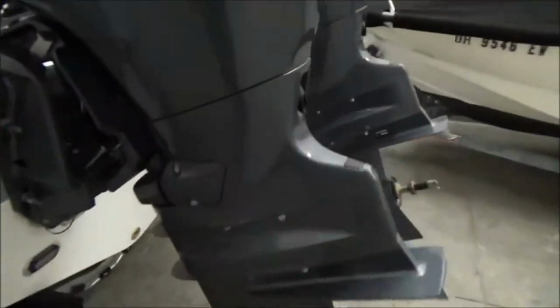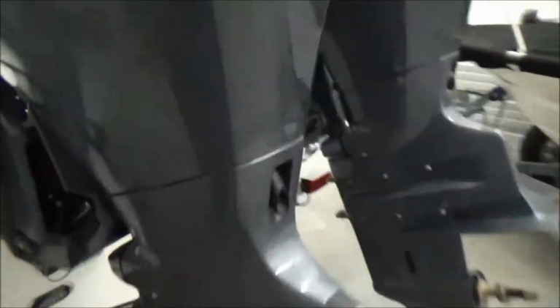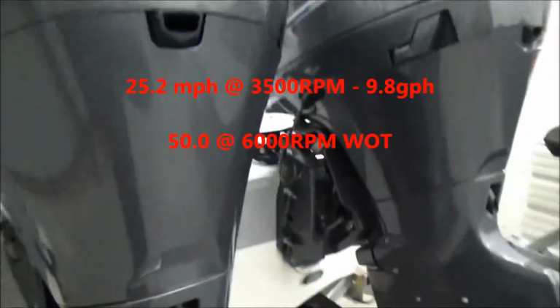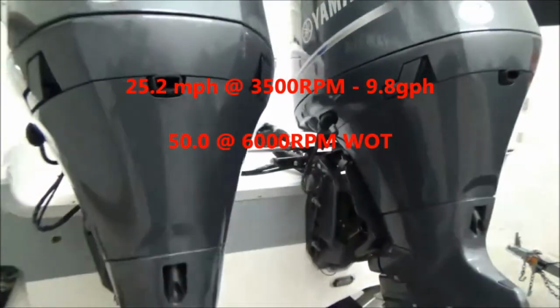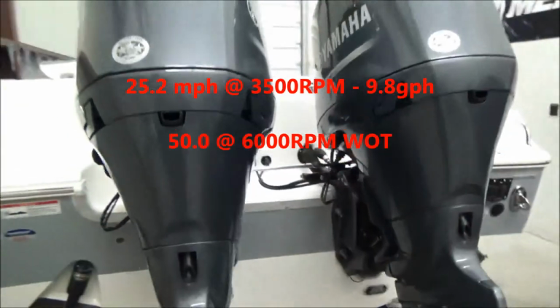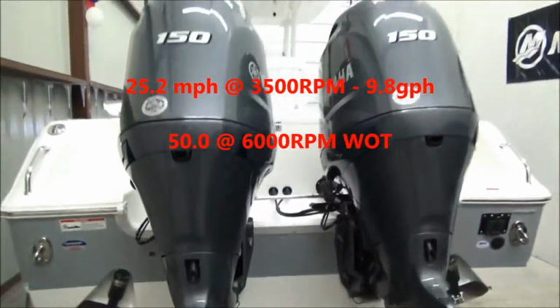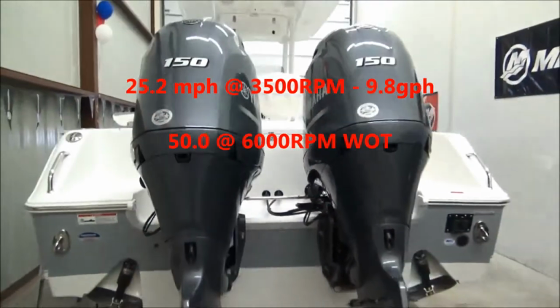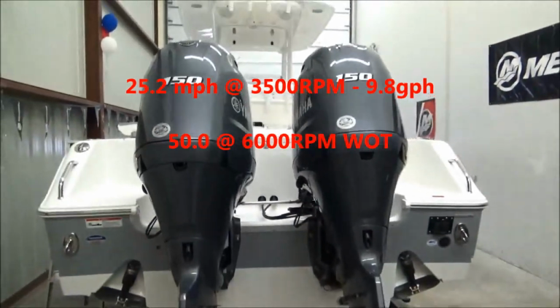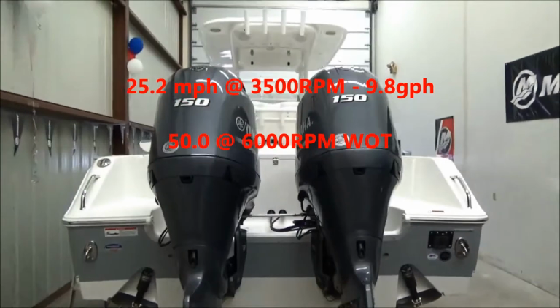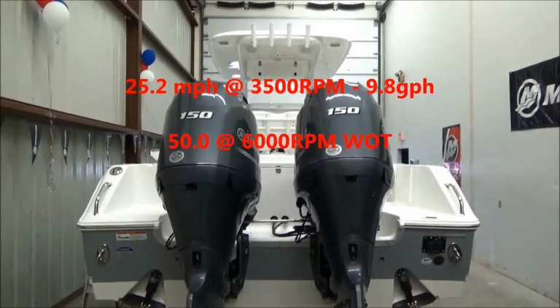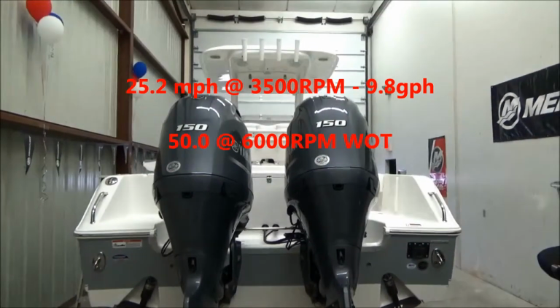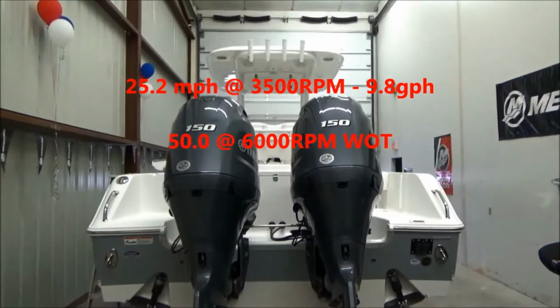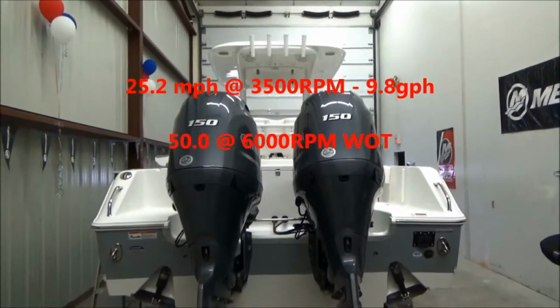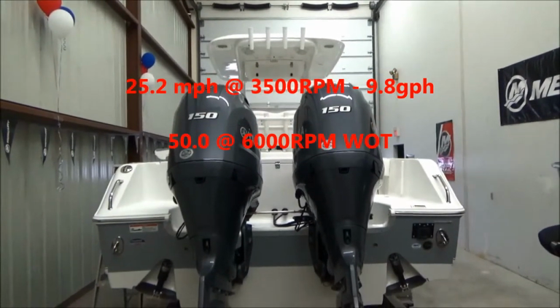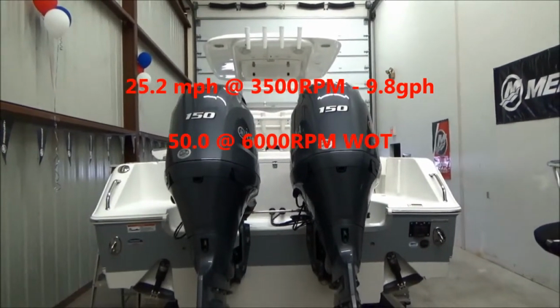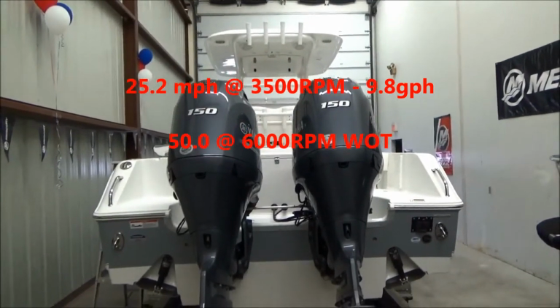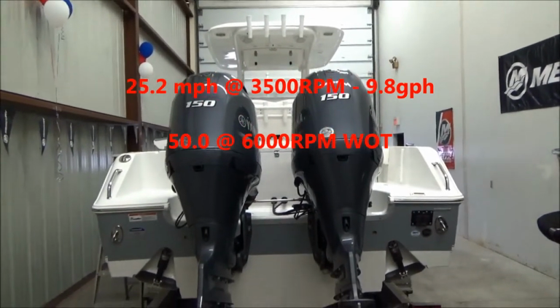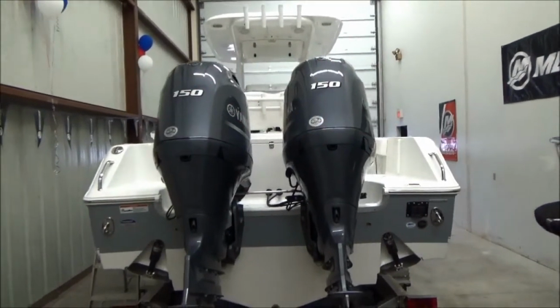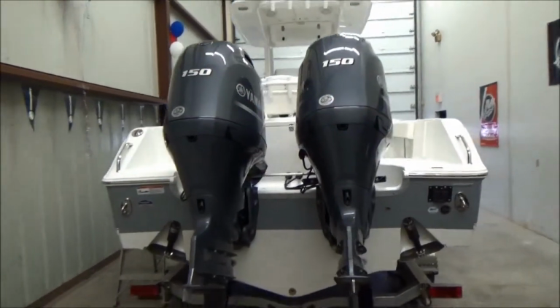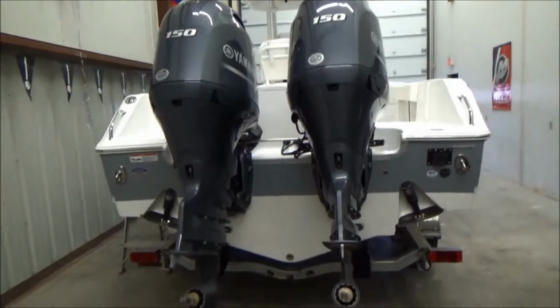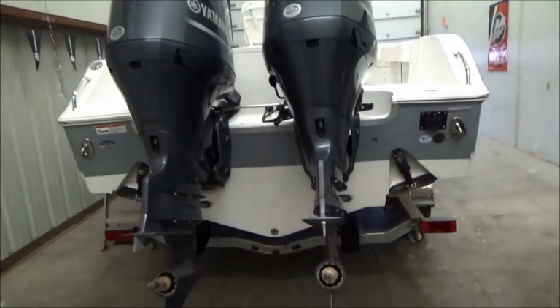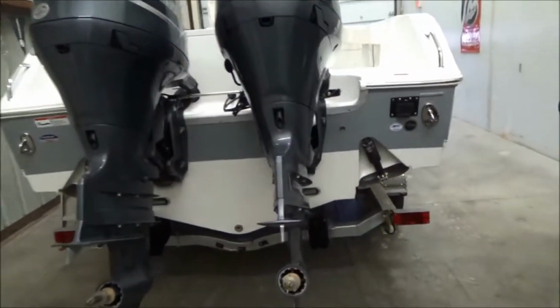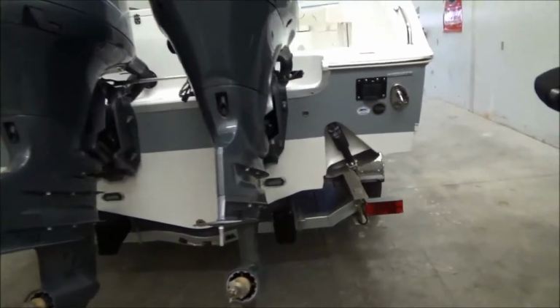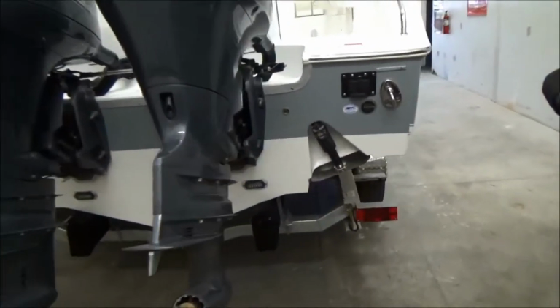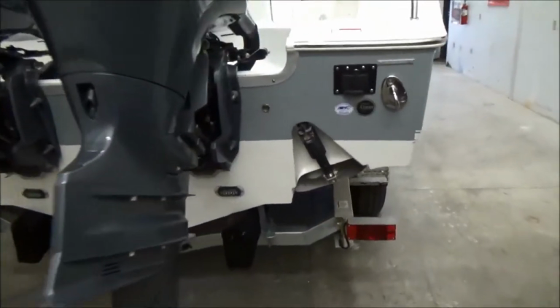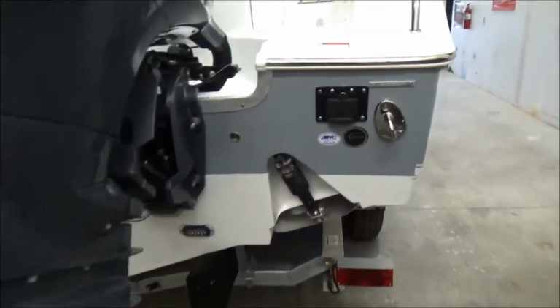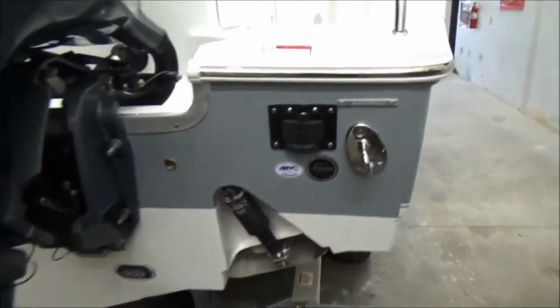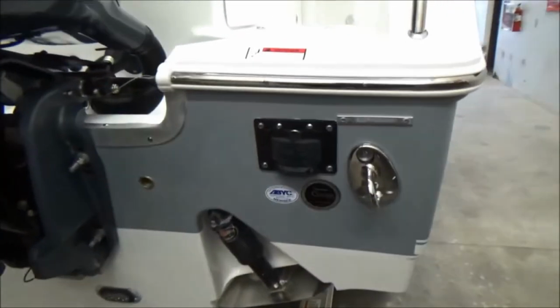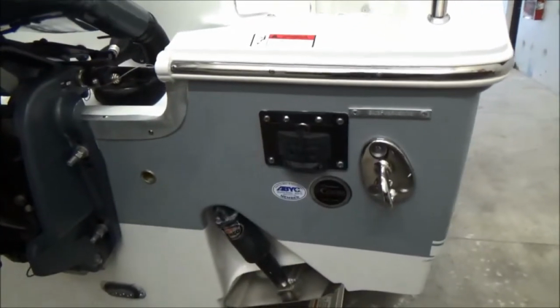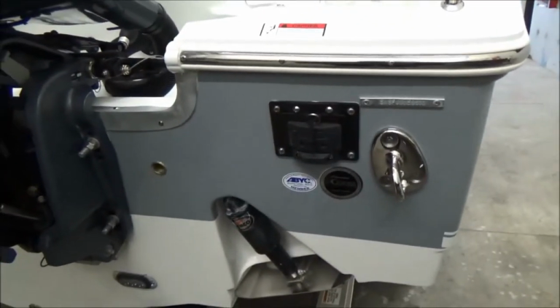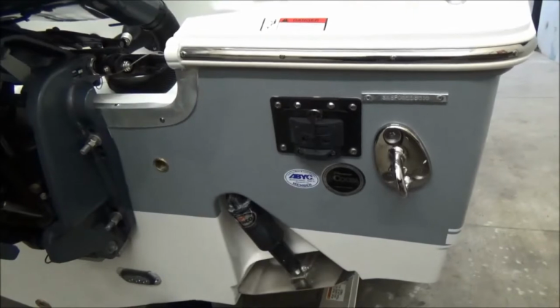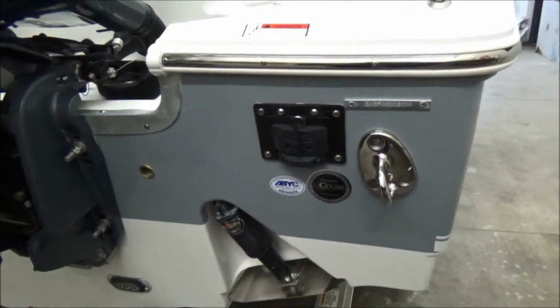This boat is powered by twin 150 Yamaha four strokes. It's a great running boat — you can cruise at 30 very easily and it's very good on fuel. Top speed is in the mid-40s, and you do have a nice pull-out swim ladder on the back.